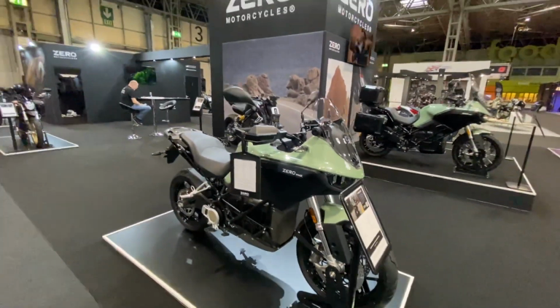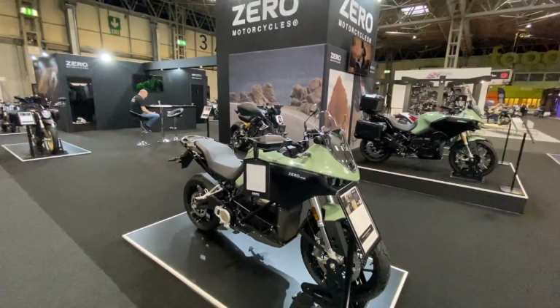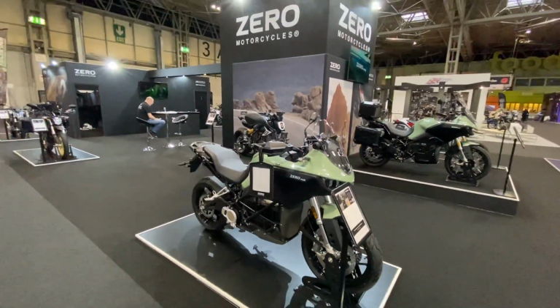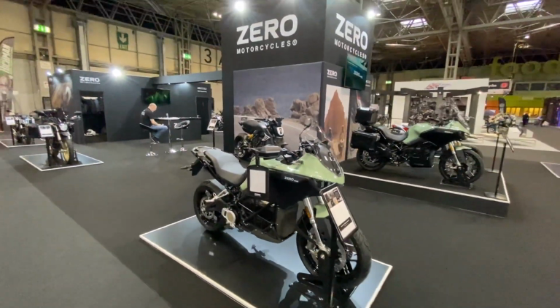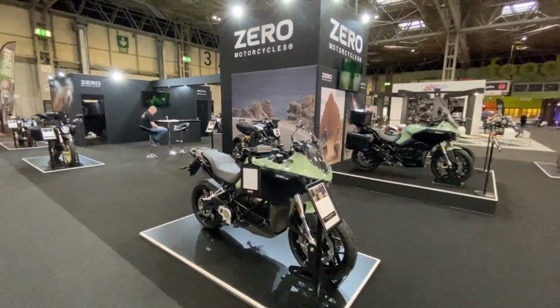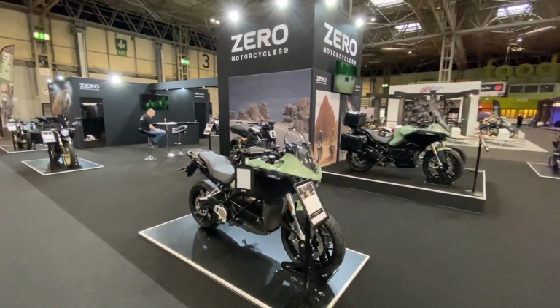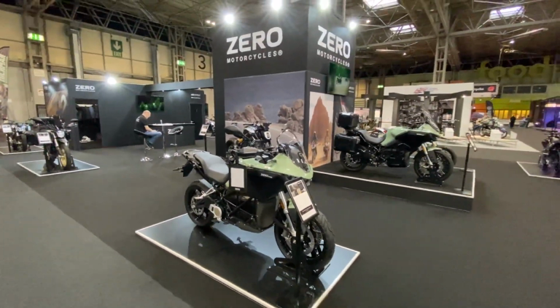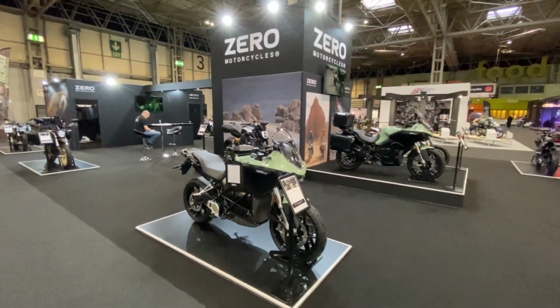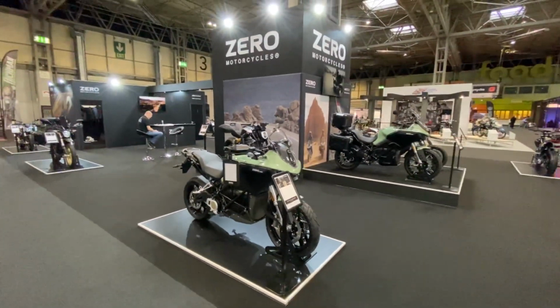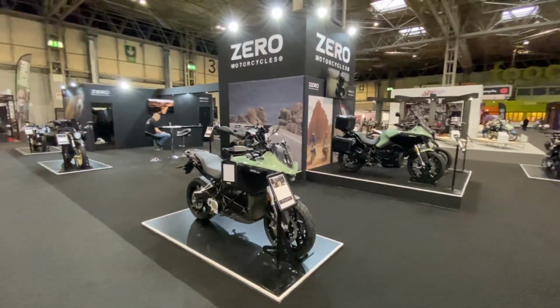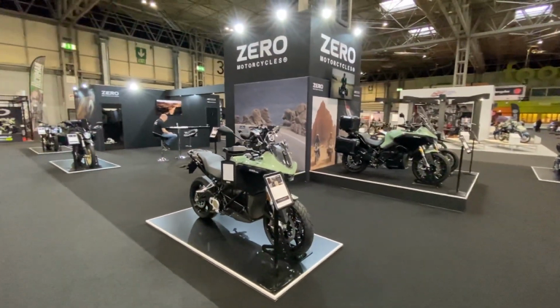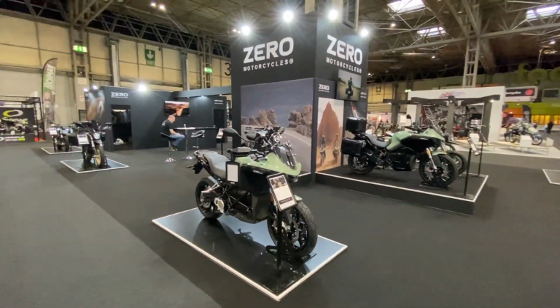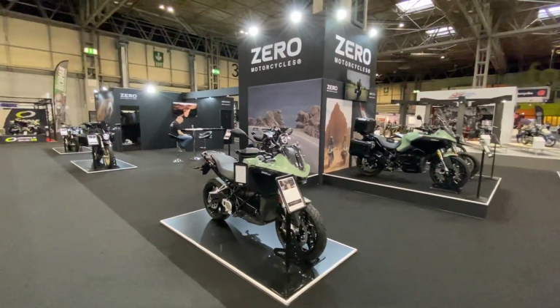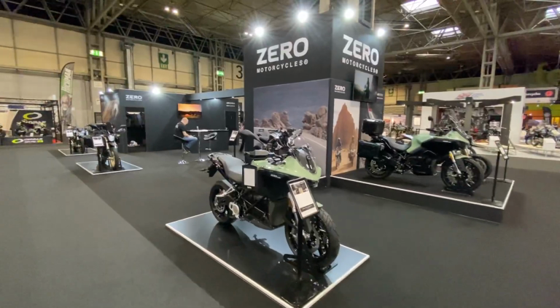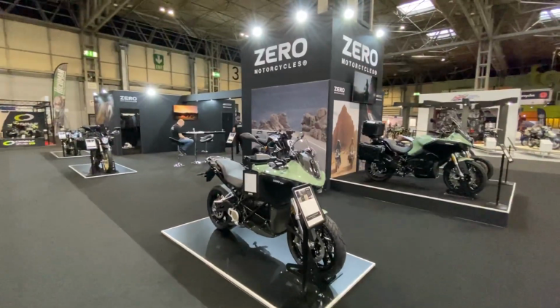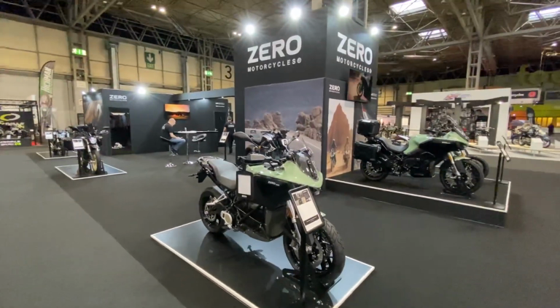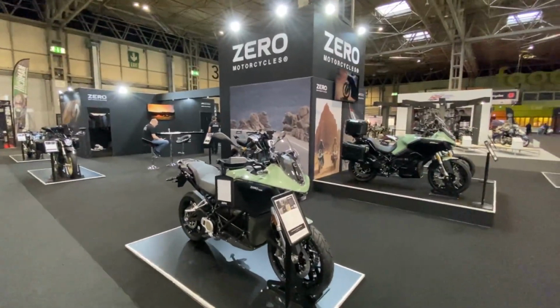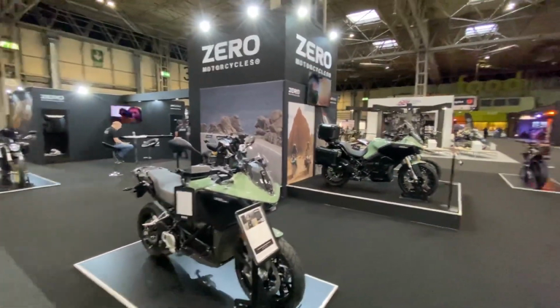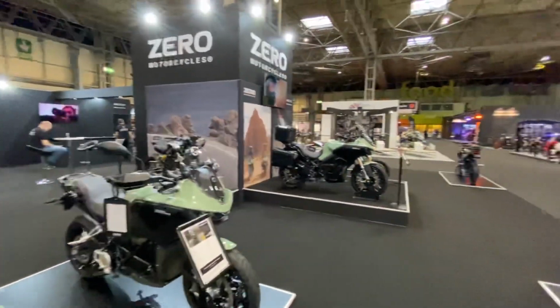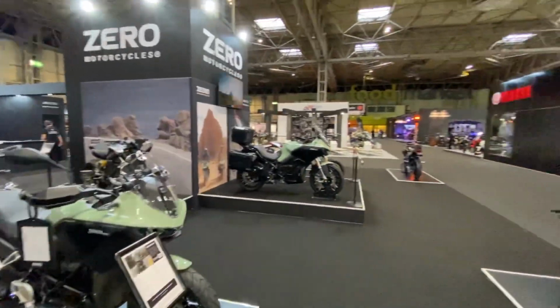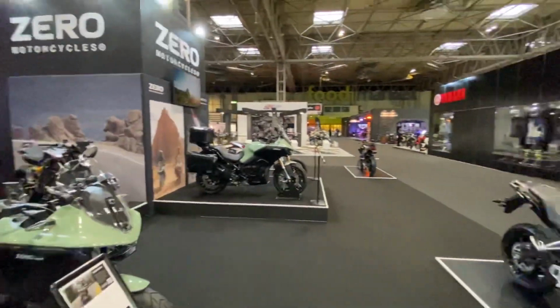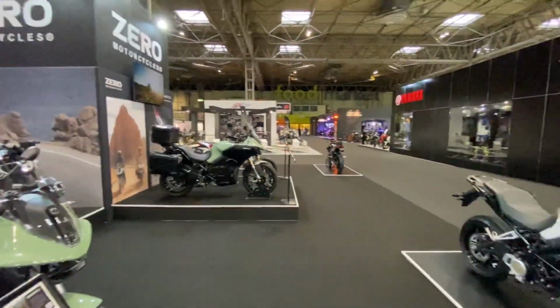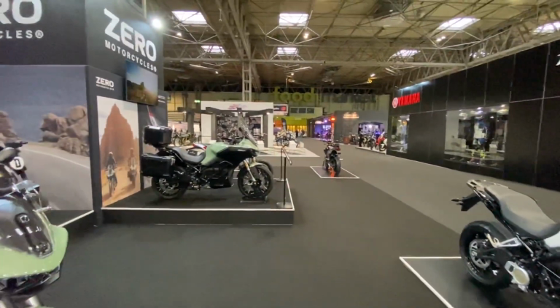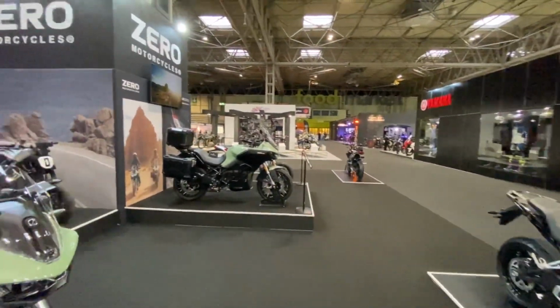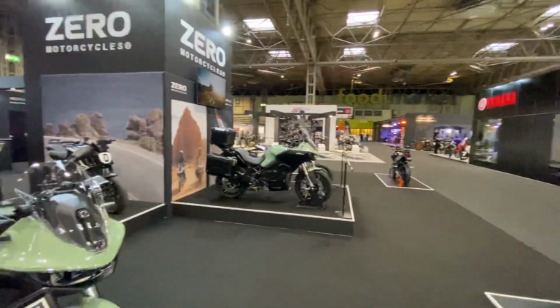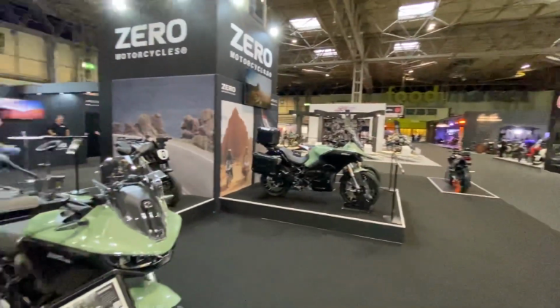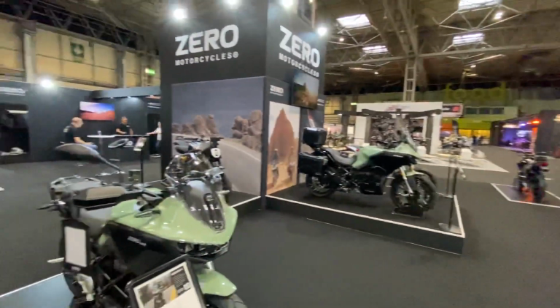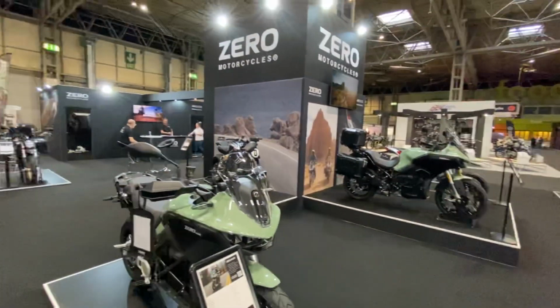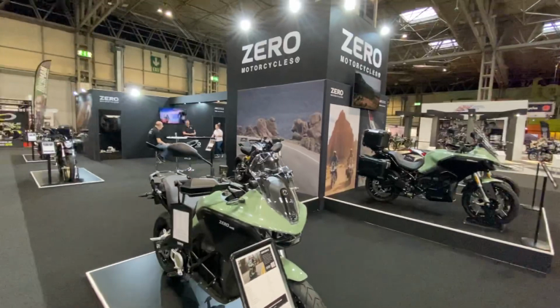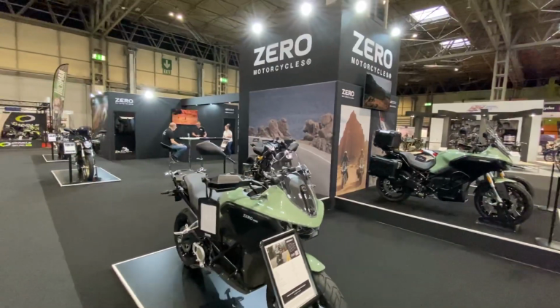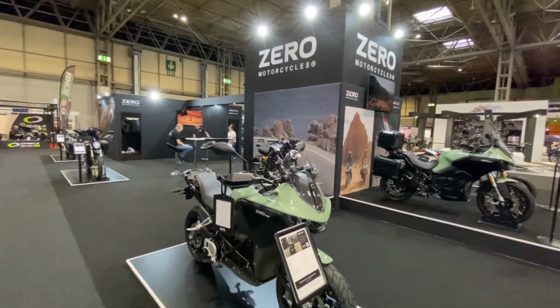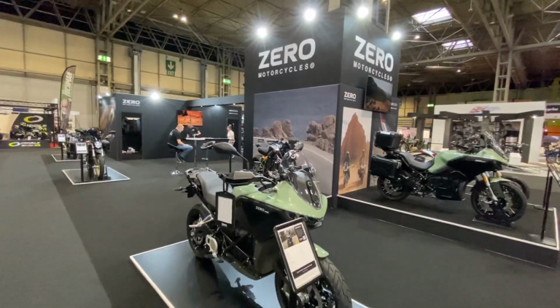A couple of years ago, Zero Motorcycles rocked up here with just a van and two bikes — that's all they had. Now they've got a really exciting full range of electric motorcycles.